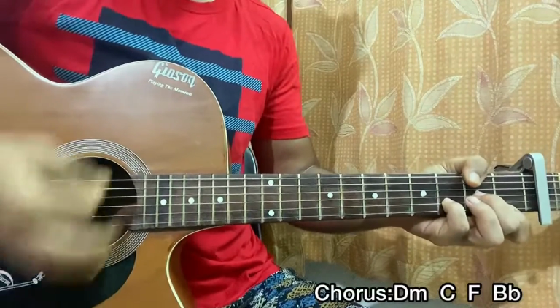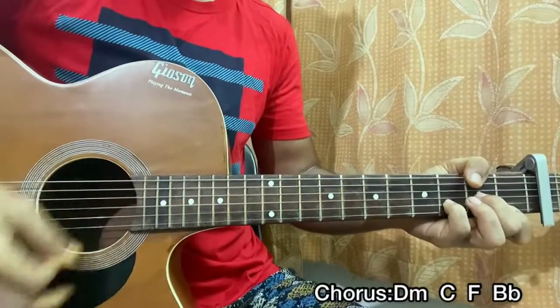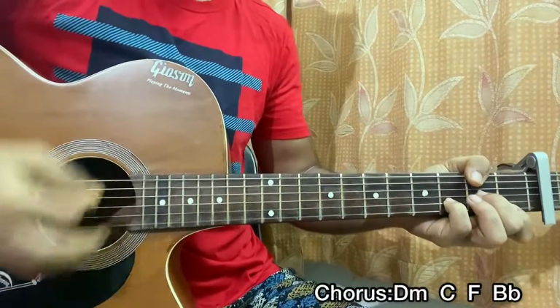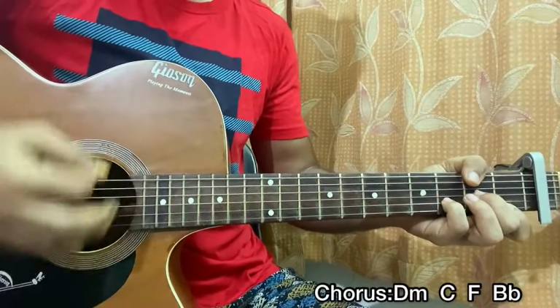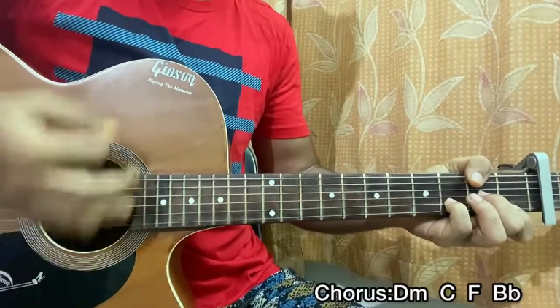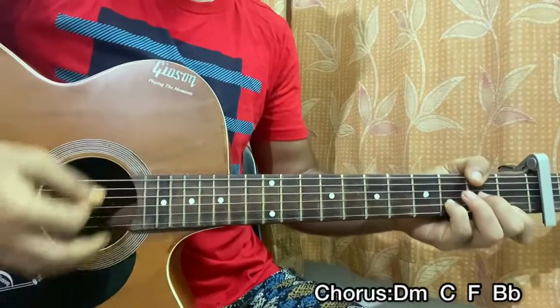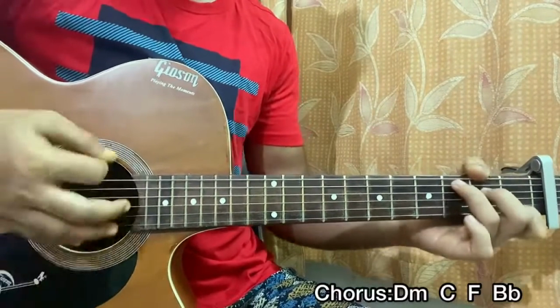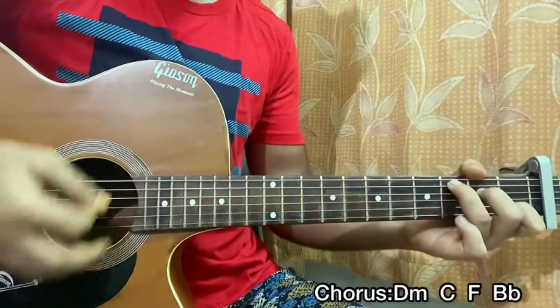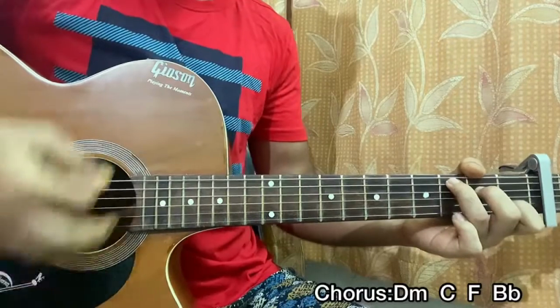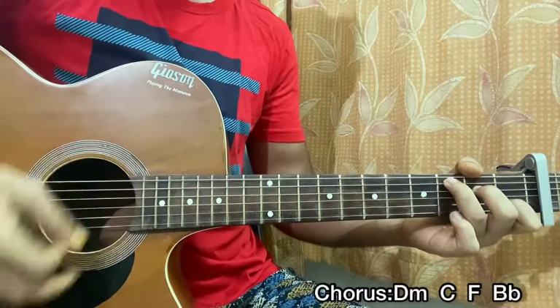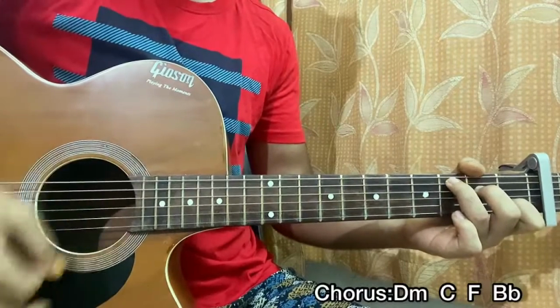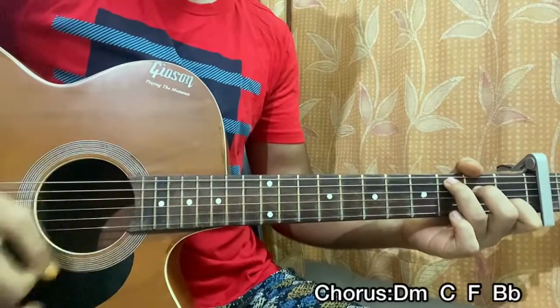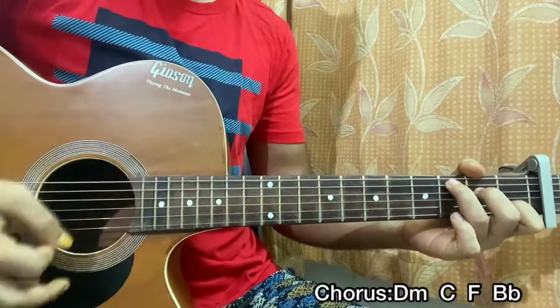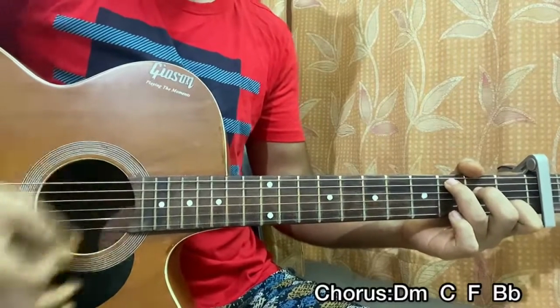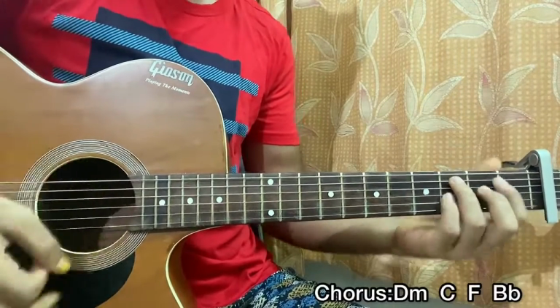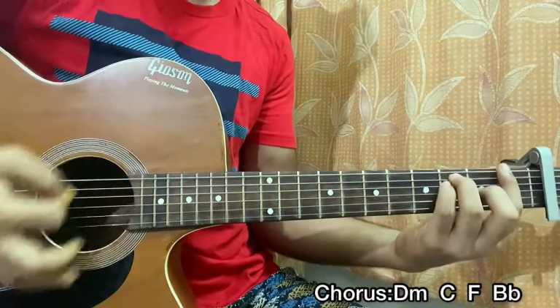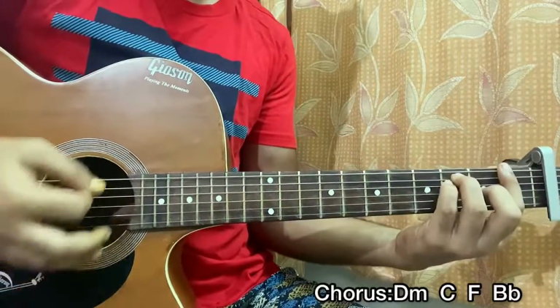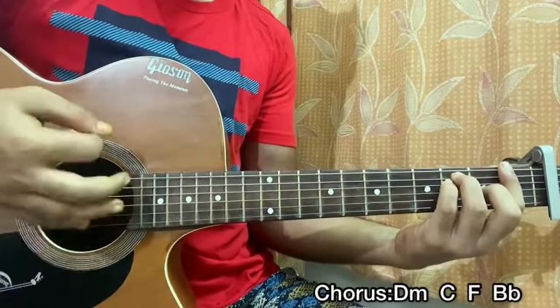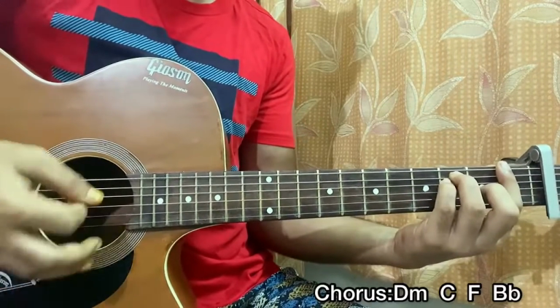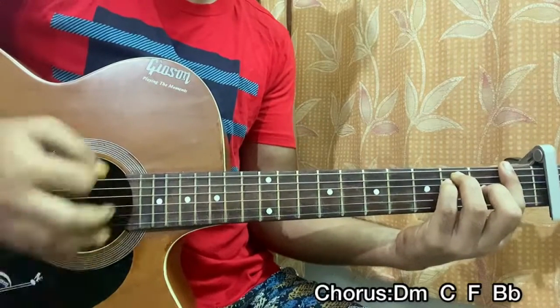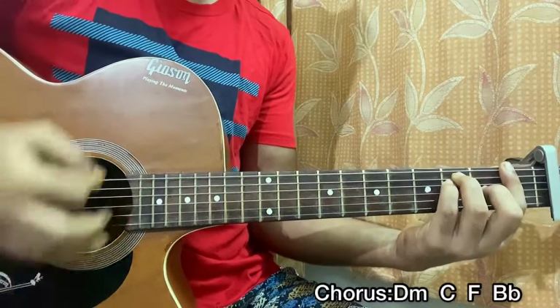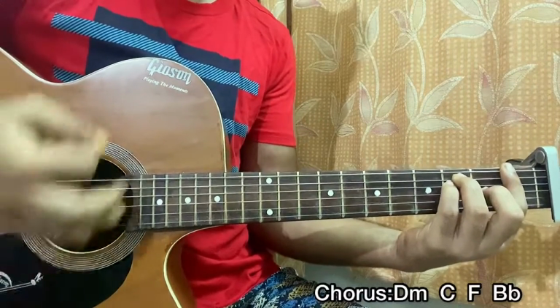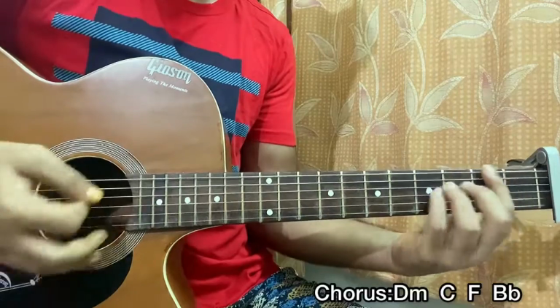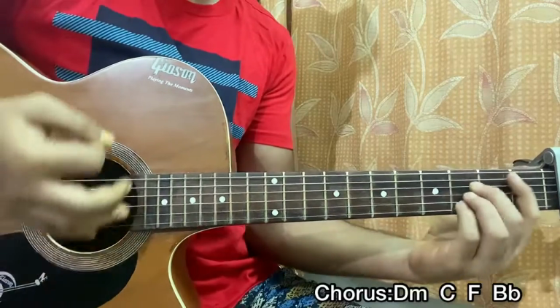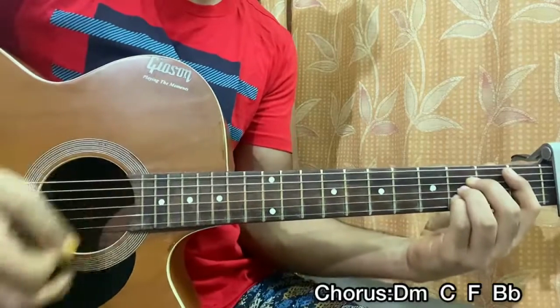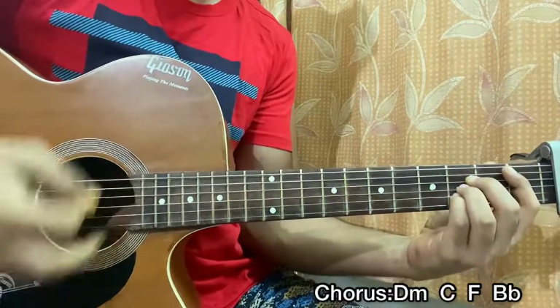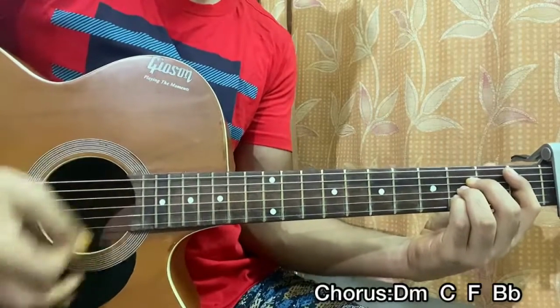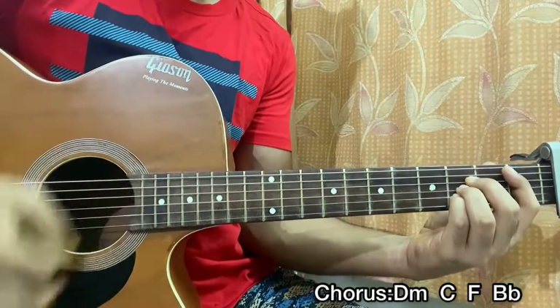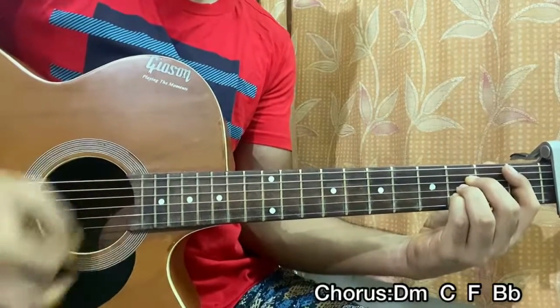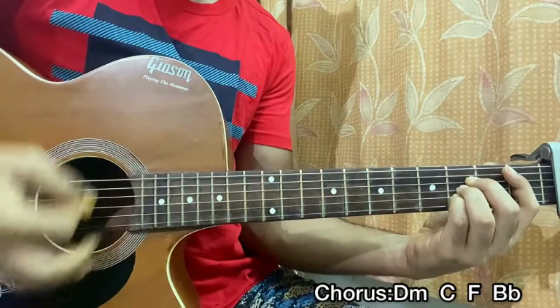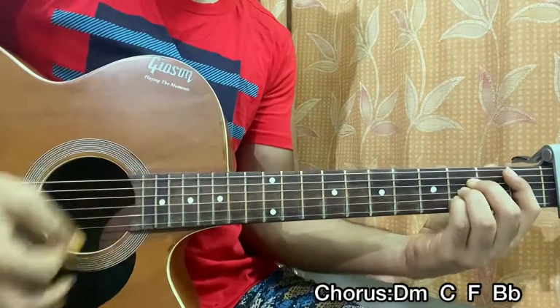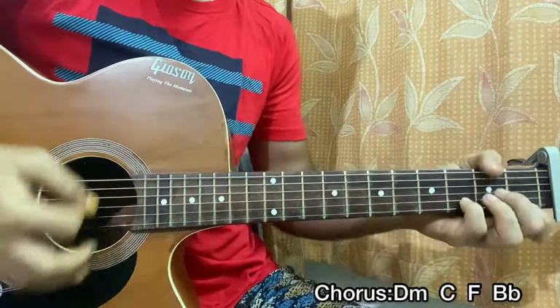So the chorus goes: D minor — down, down, up, up, down; C major — down, down, up, up, down; F major — down, down, up, up, down; B flat — down, down, up, up, down.